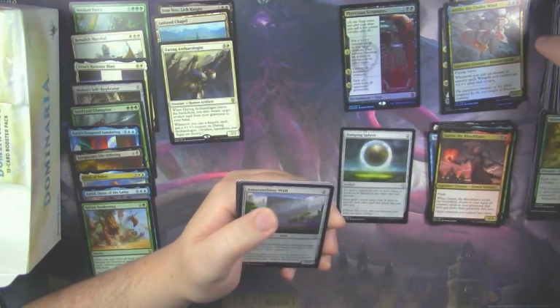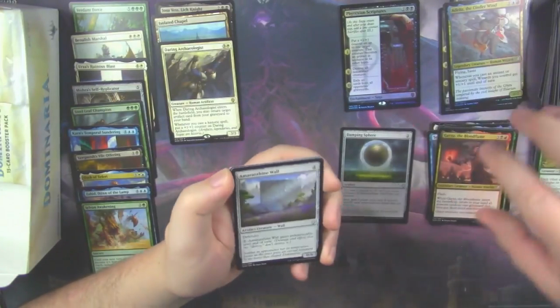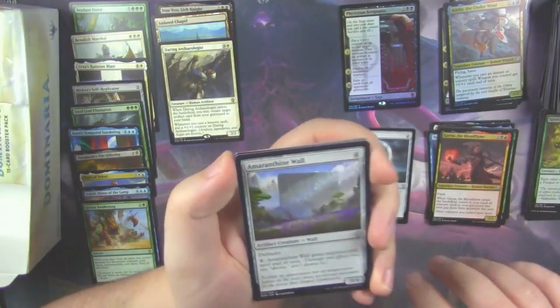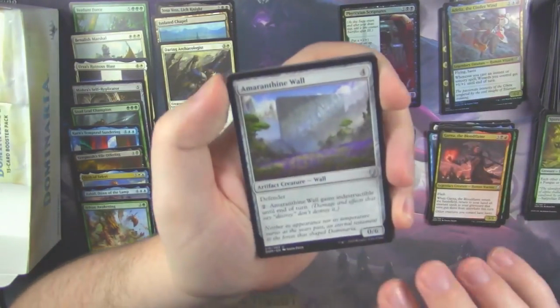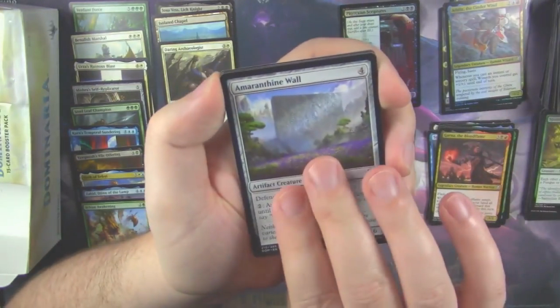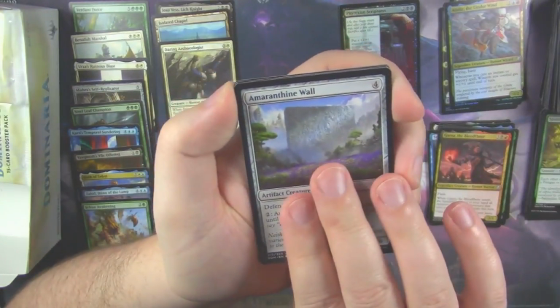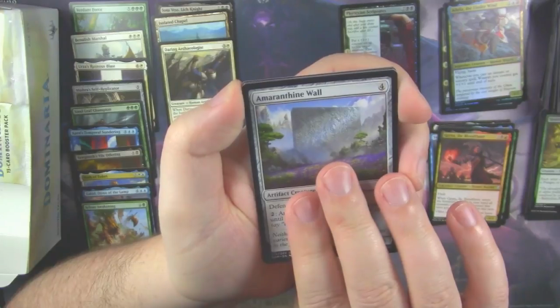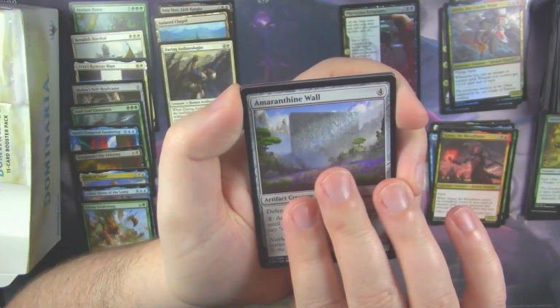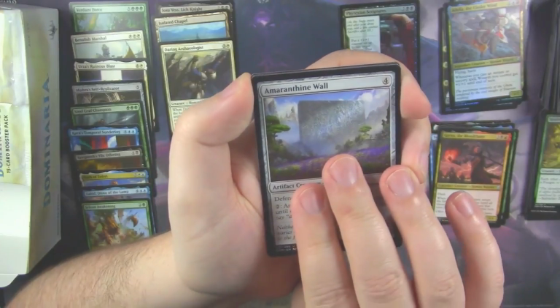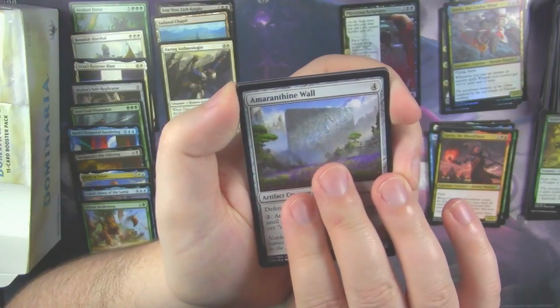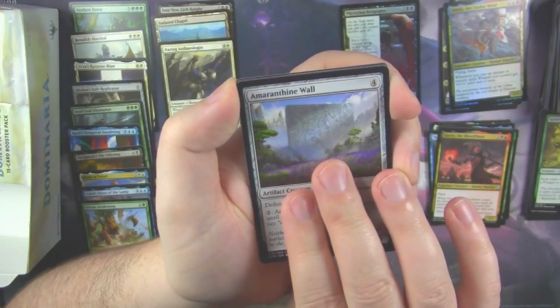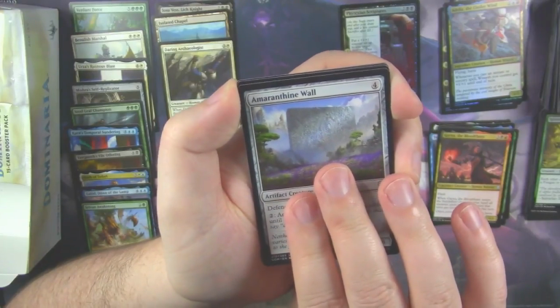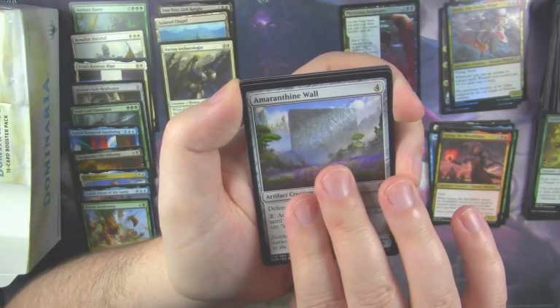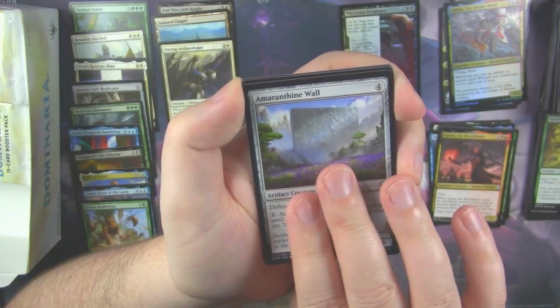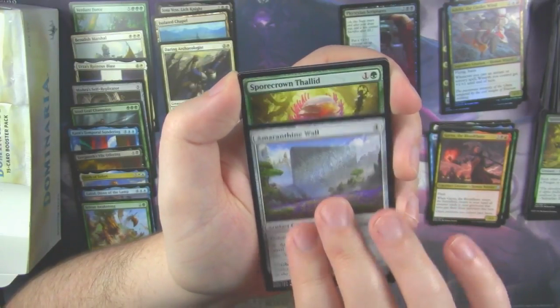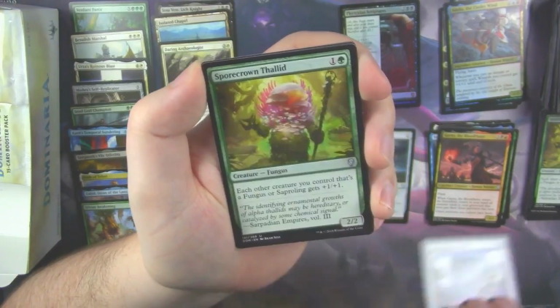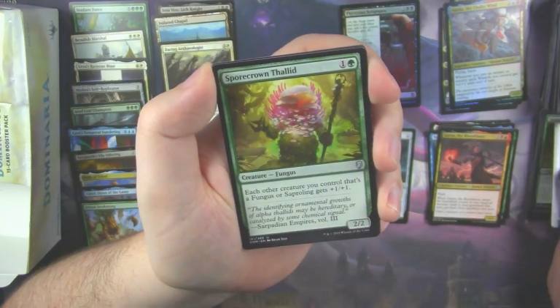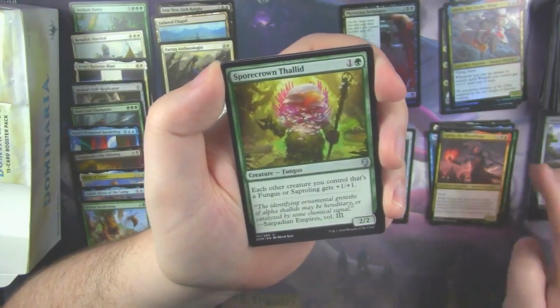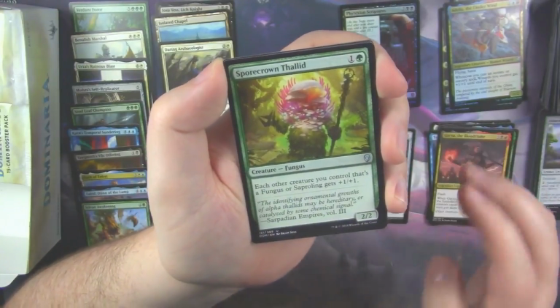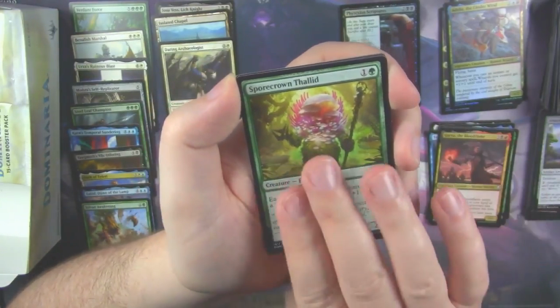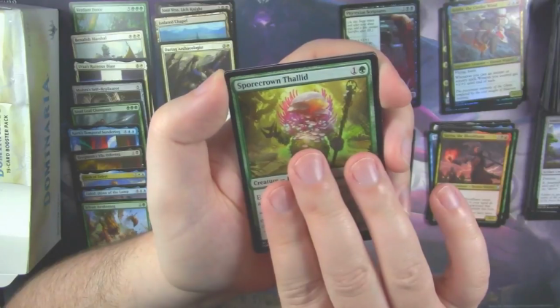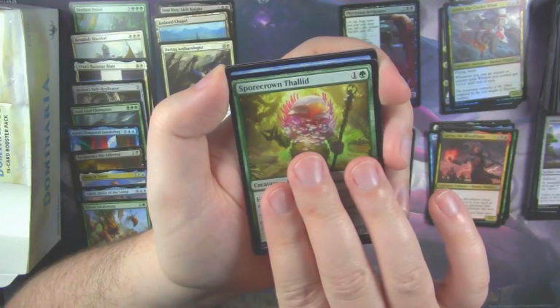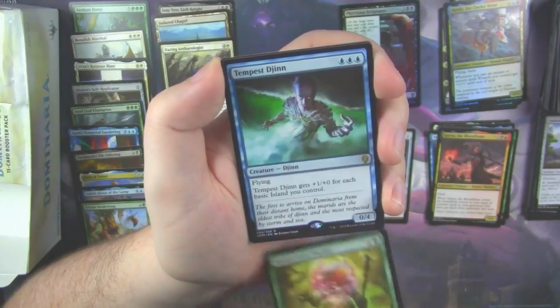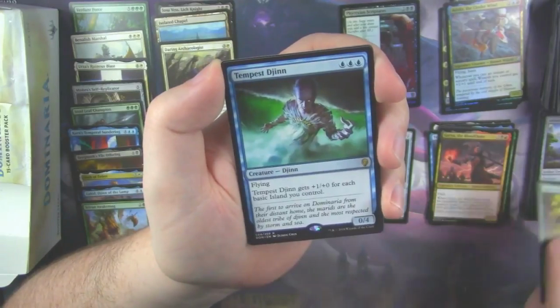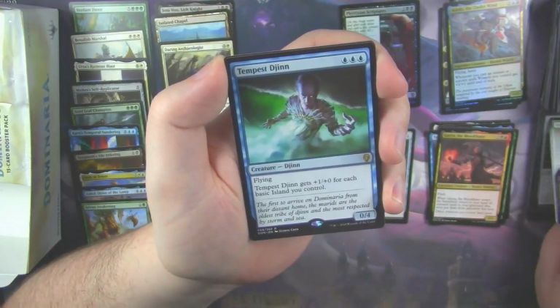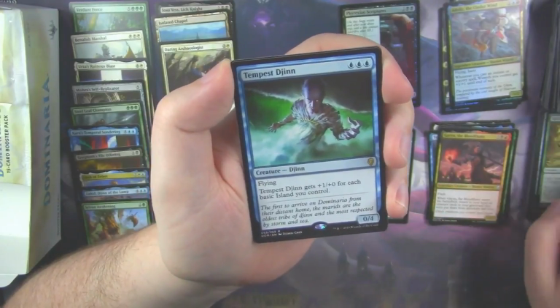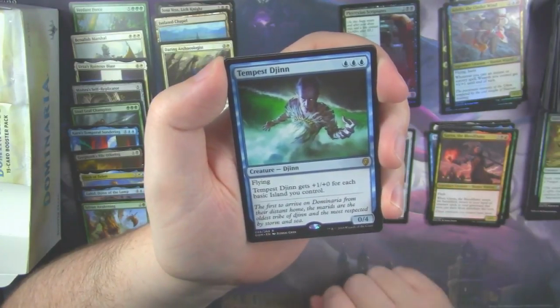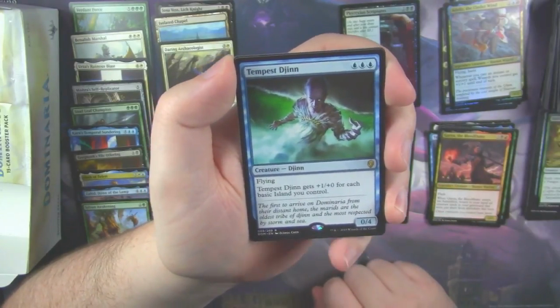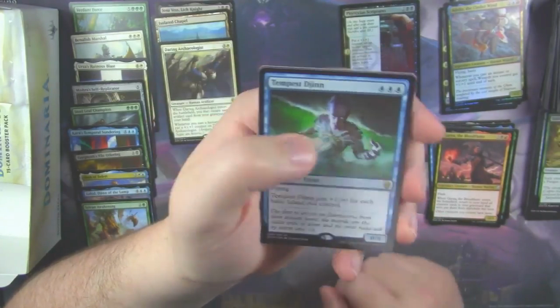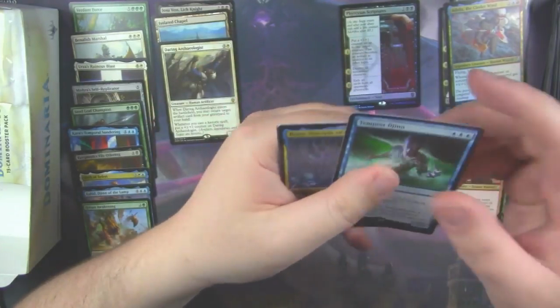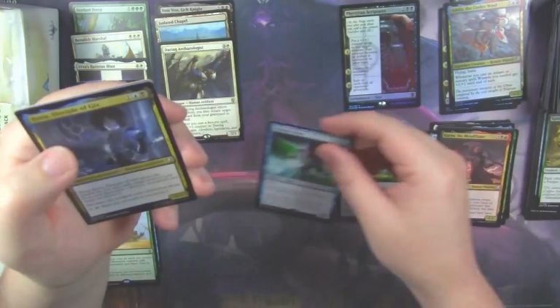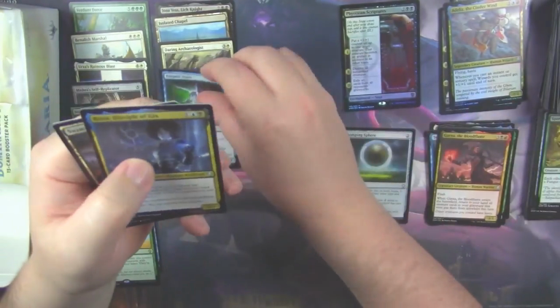One of the guys at my LGS thinks that this card is going to be broken in Modern, because everyone will now be able to play Red-Blue Wizards in Modern. If that's the case, great — because I just opened a foil copy. Spore Crown Thalid. And we got a Tempest Djinn as our rare.